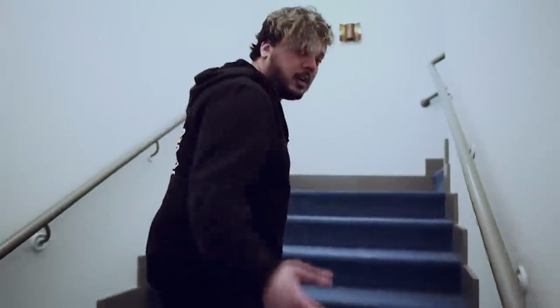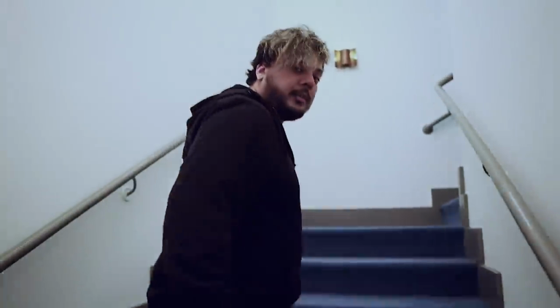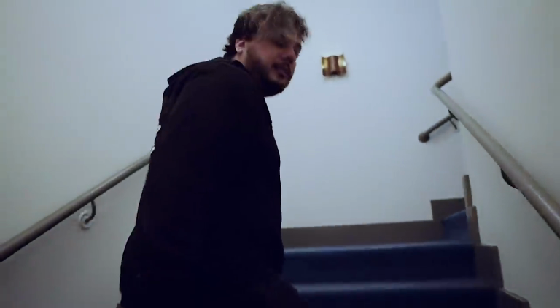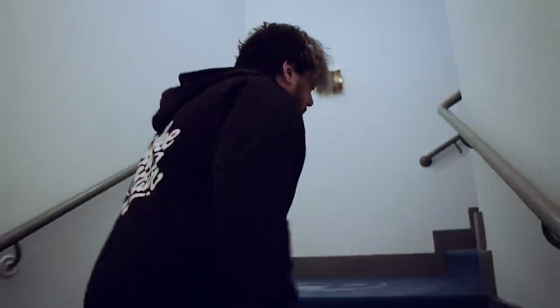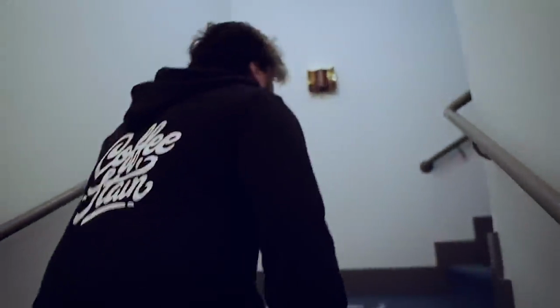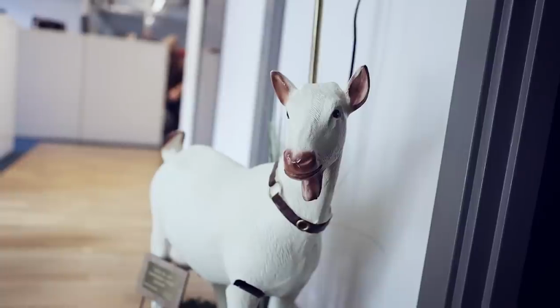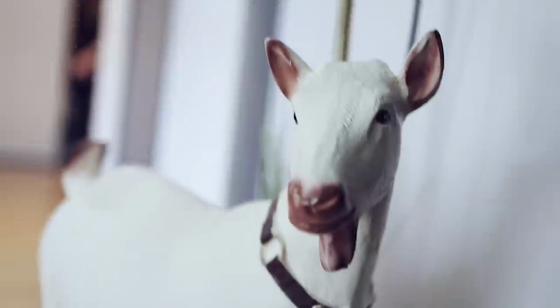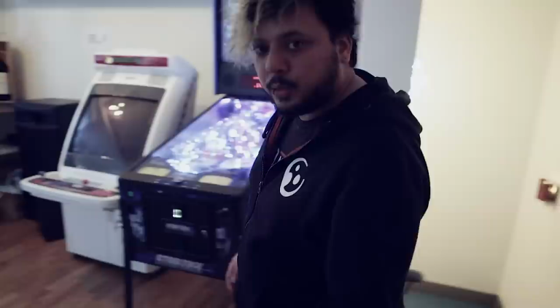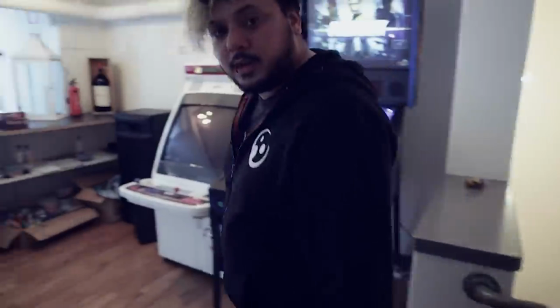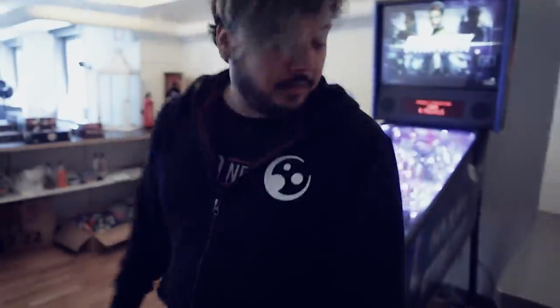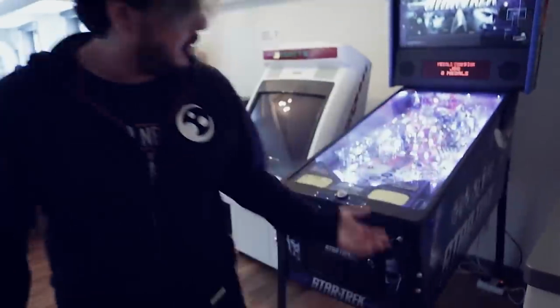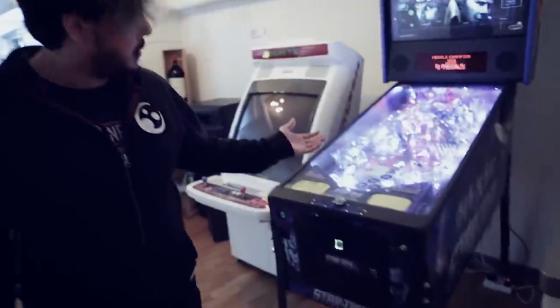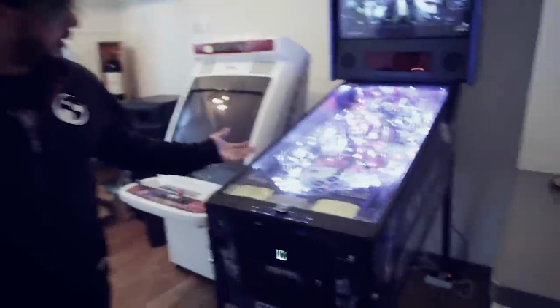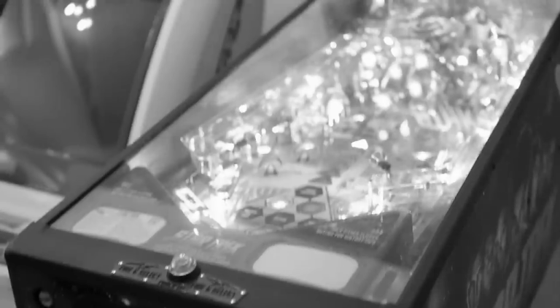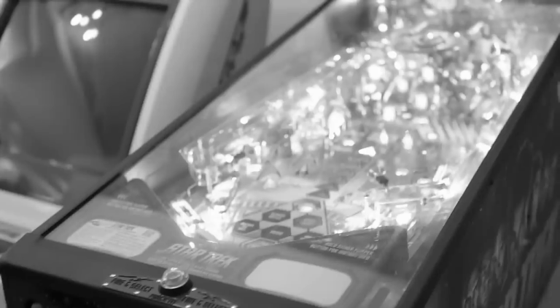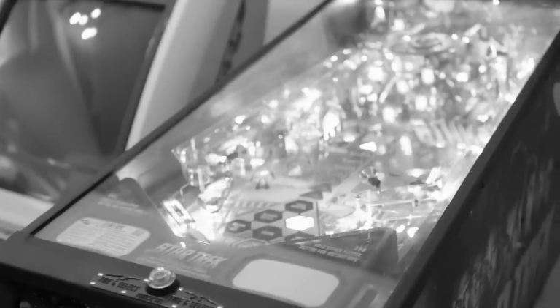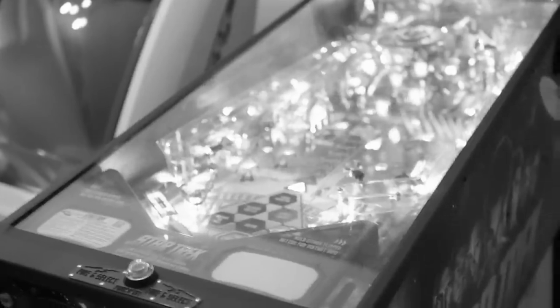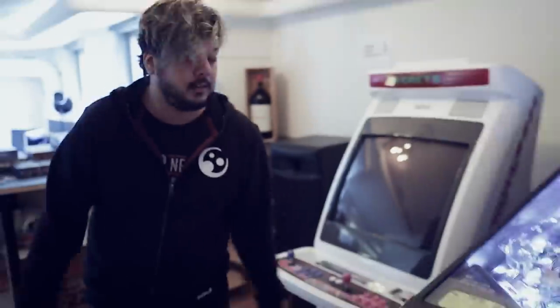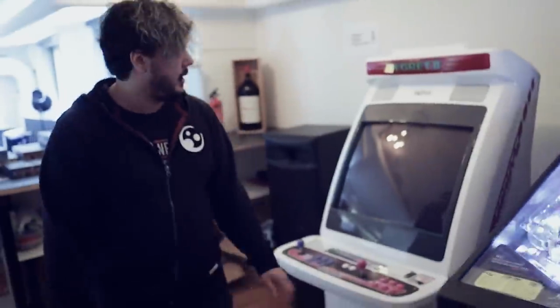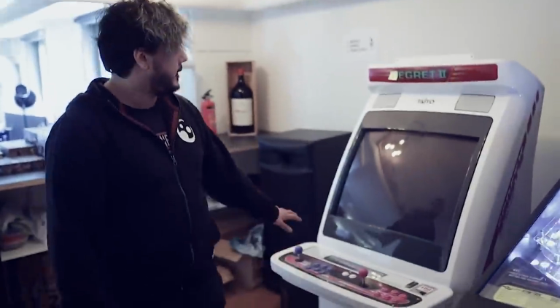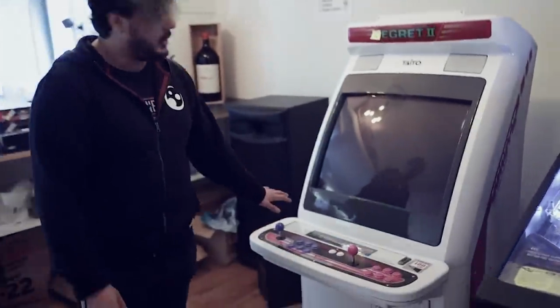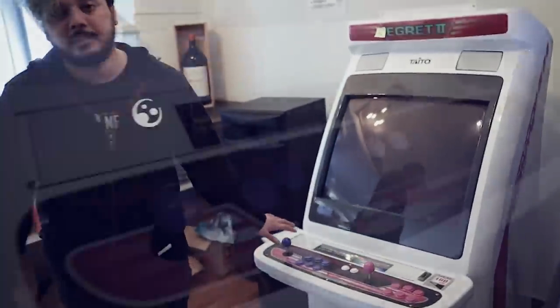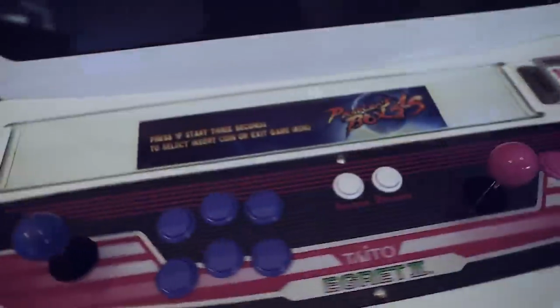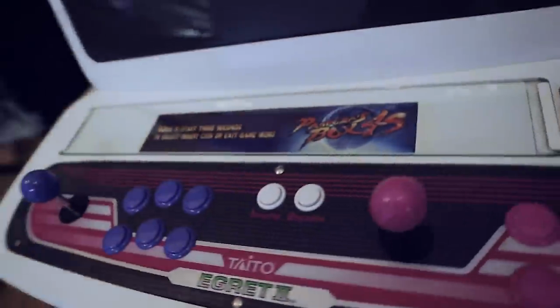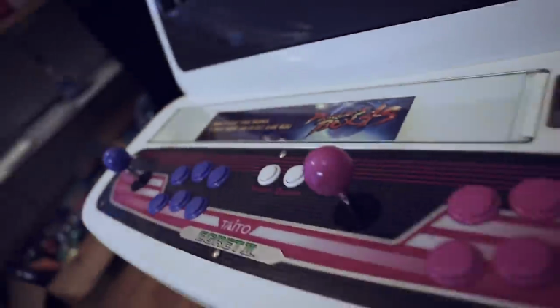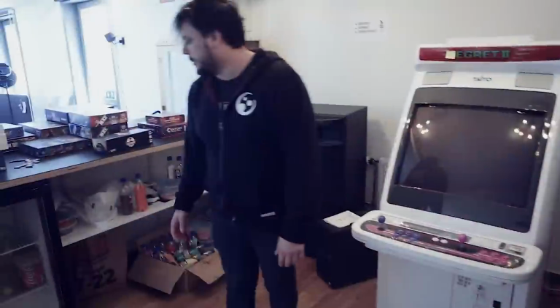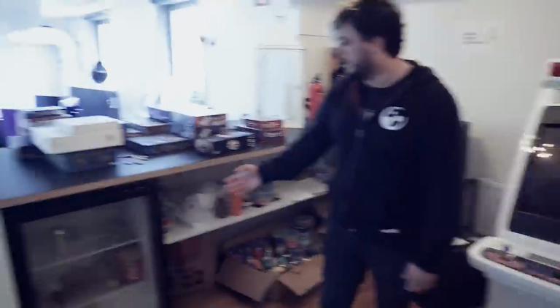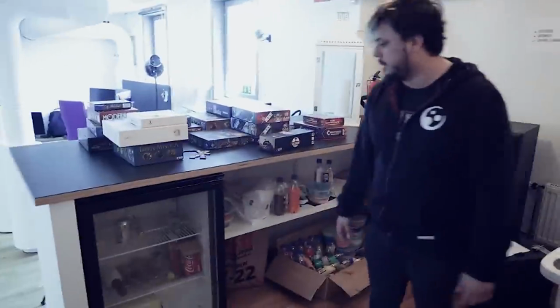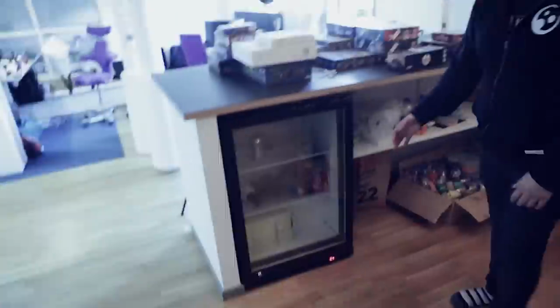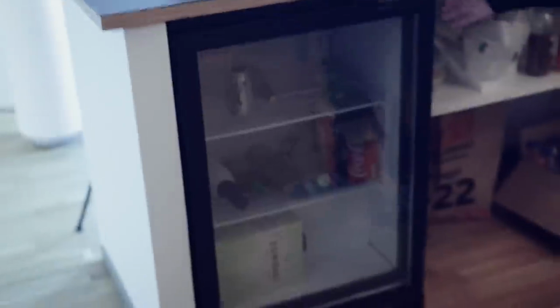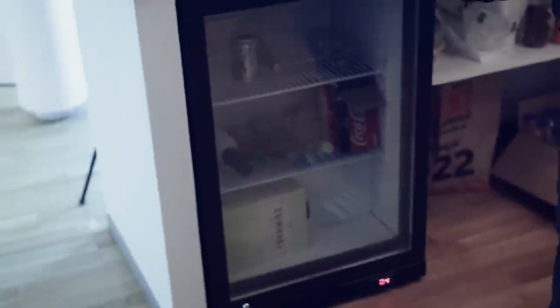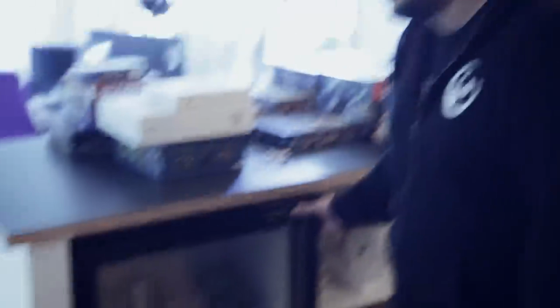We have a second floor! Up here we have a pinball machine — no one really plays it. We have an arcade machine — no one plays that either. And over here we have a fridge with some drinks.